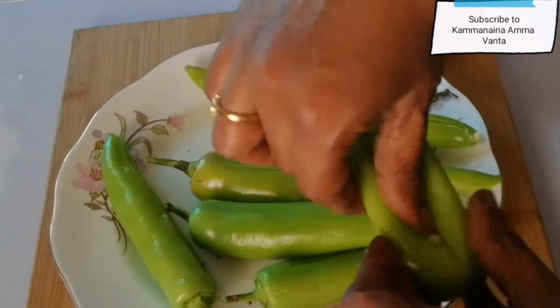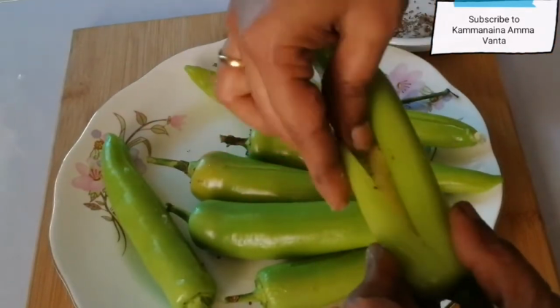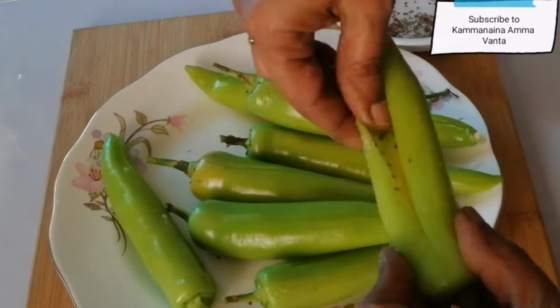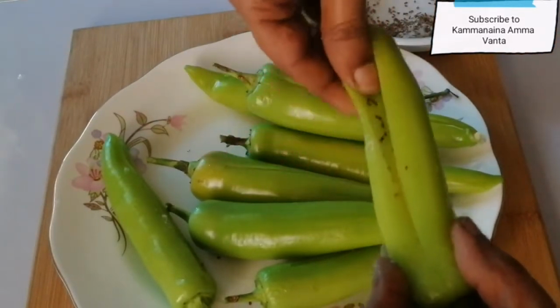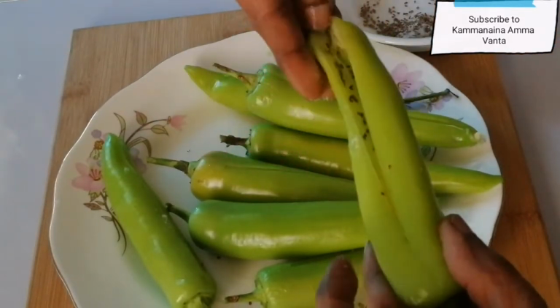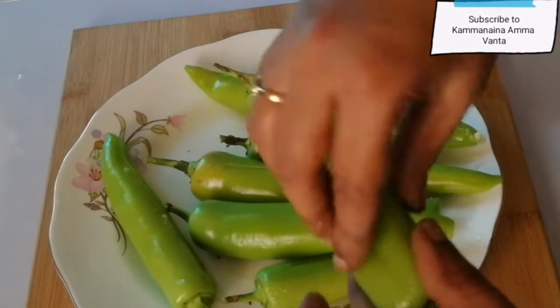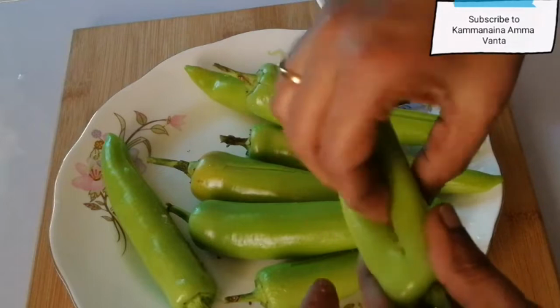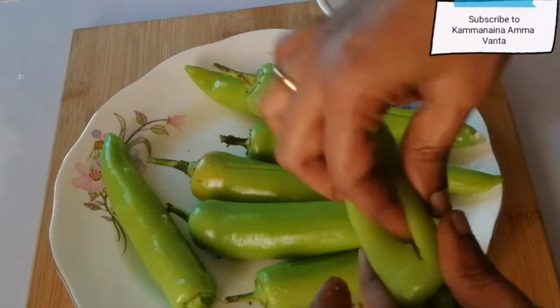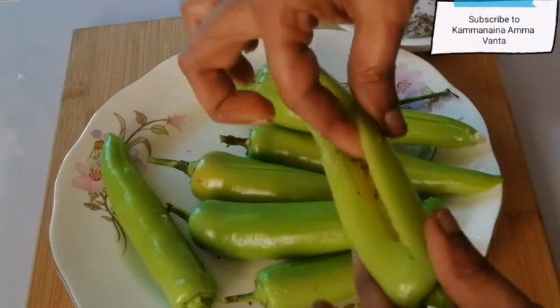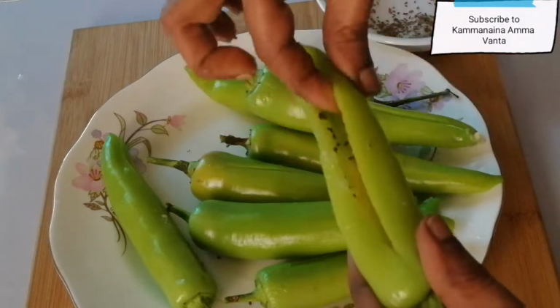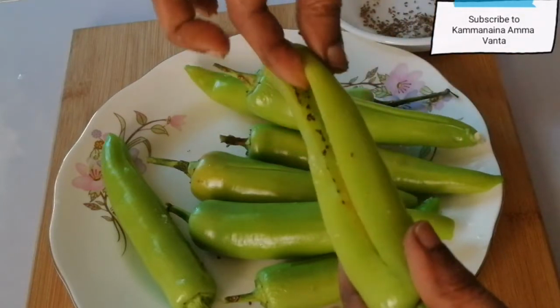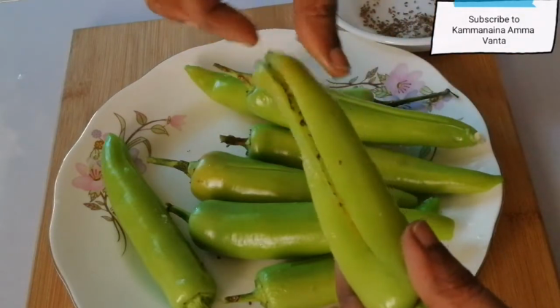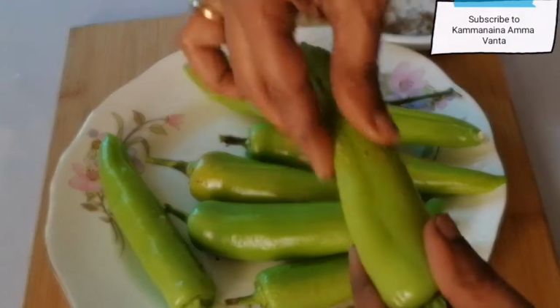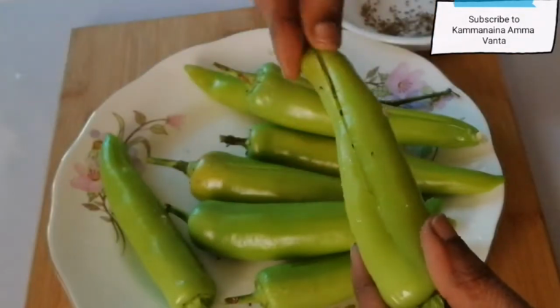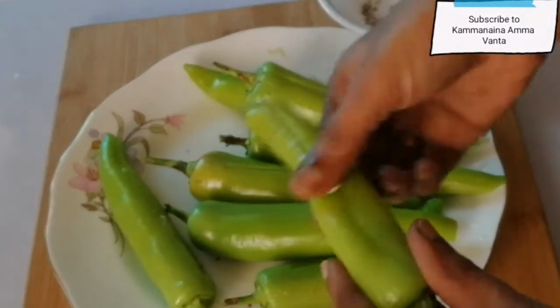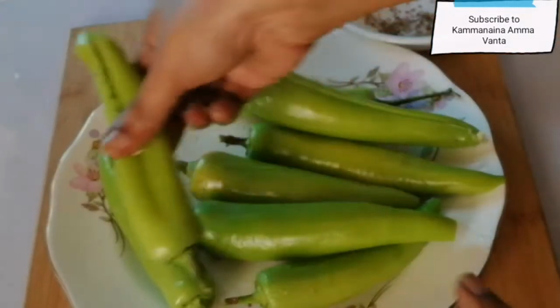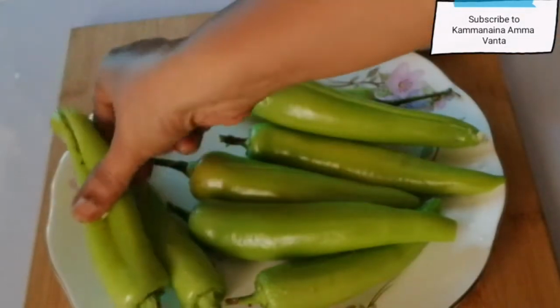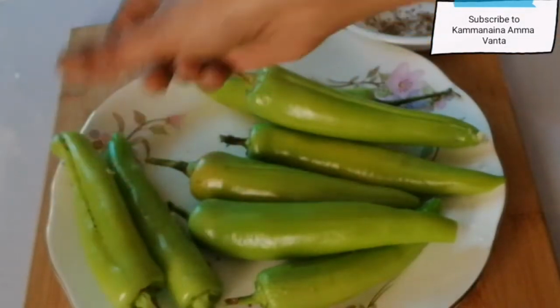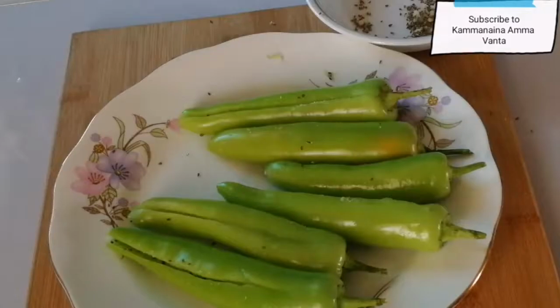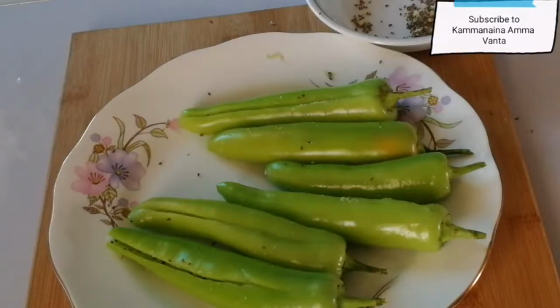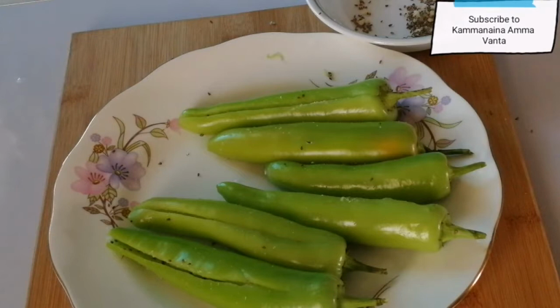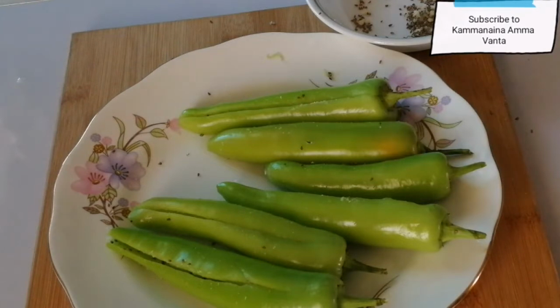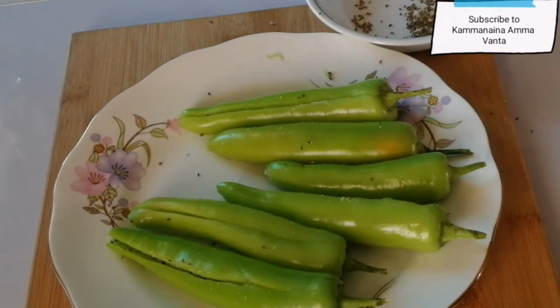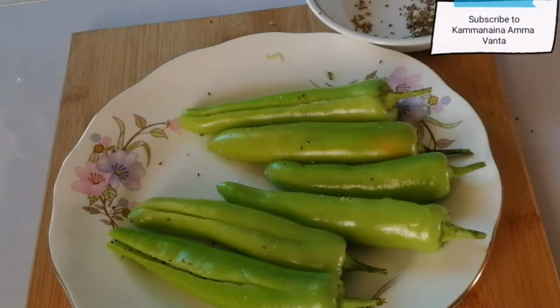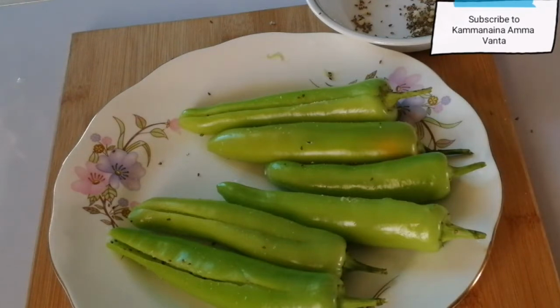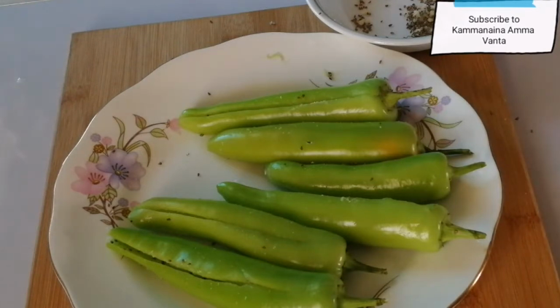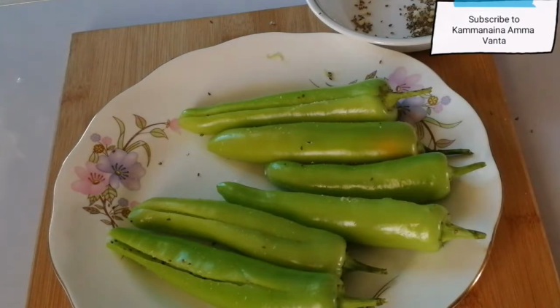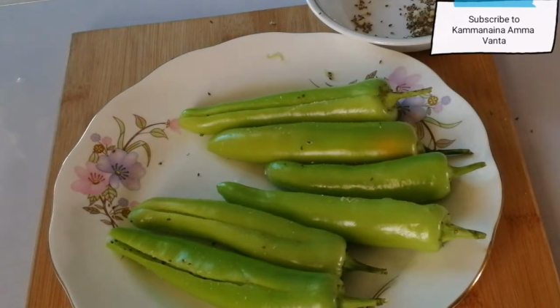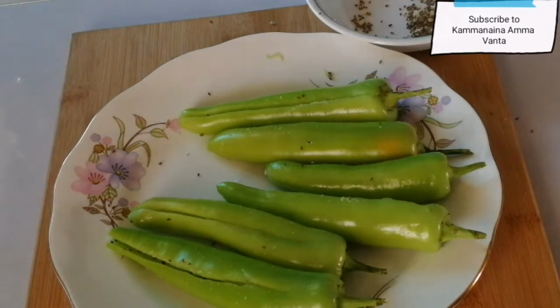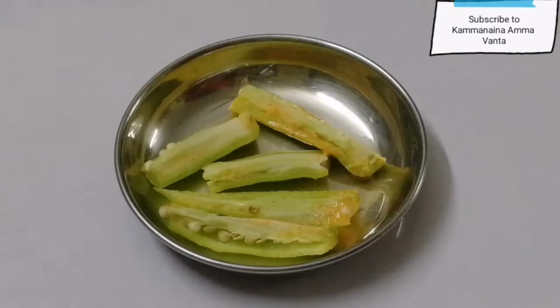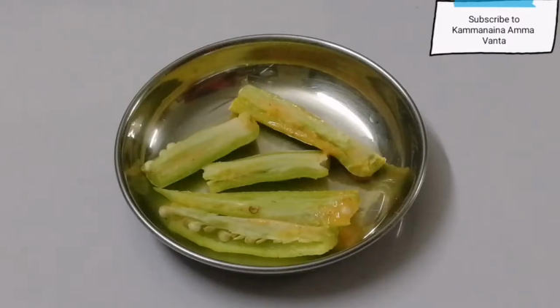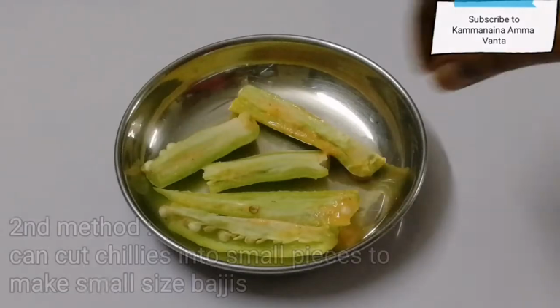Add a little bit of egg. Add a safe oil and add one rib.